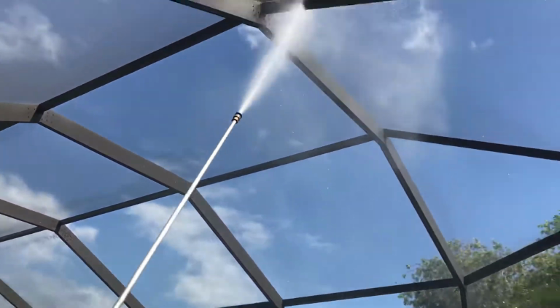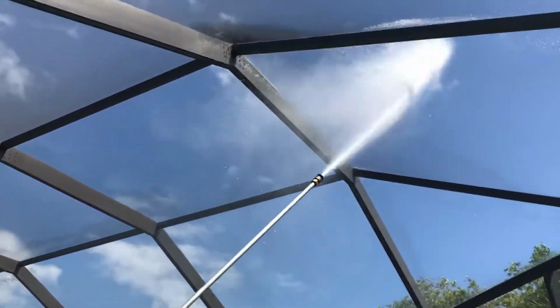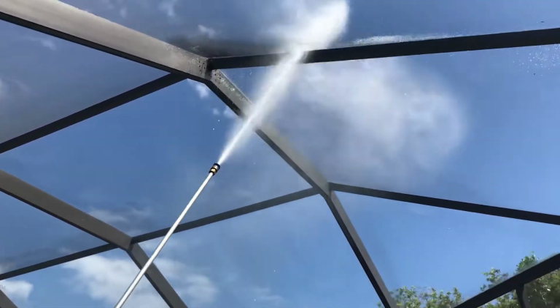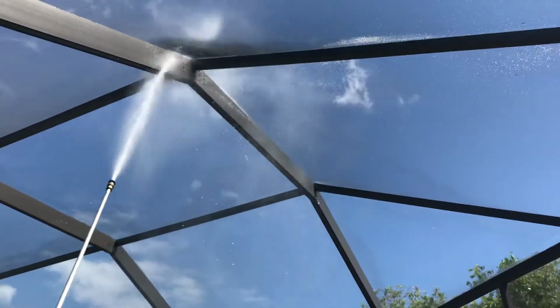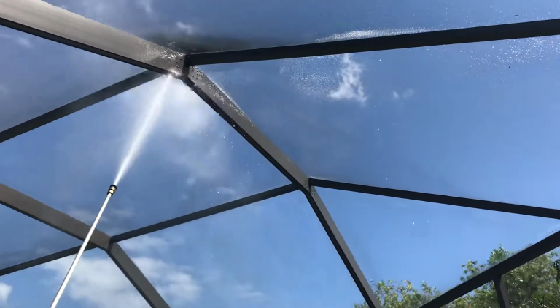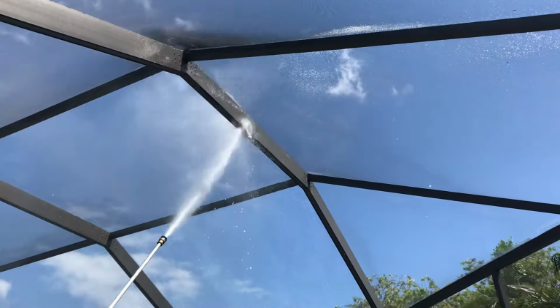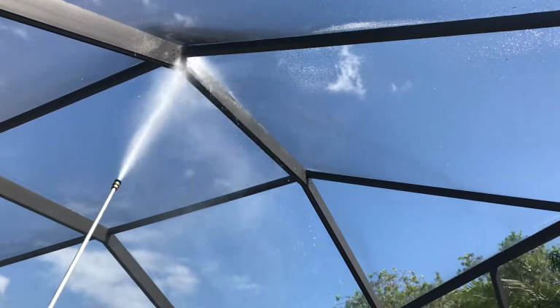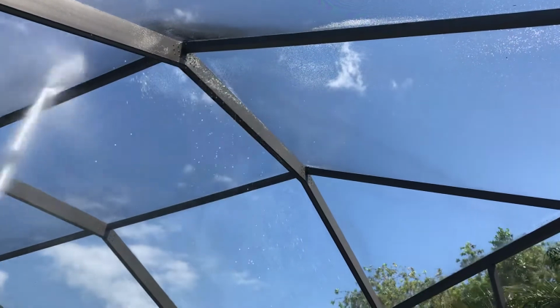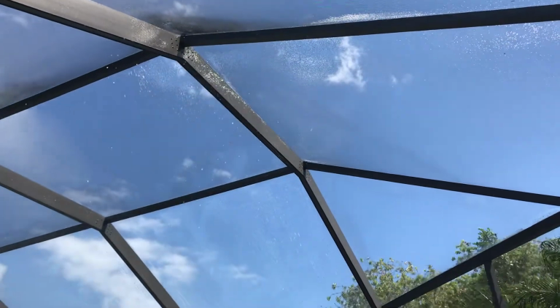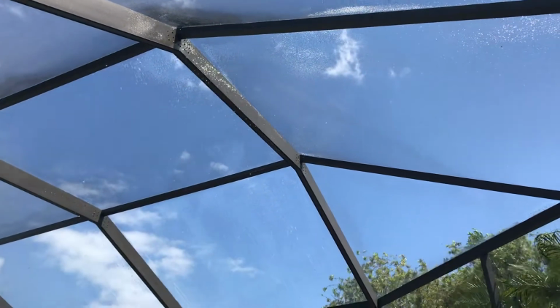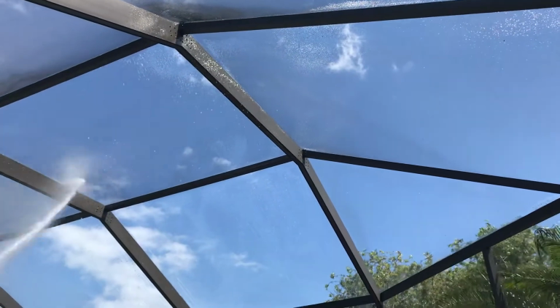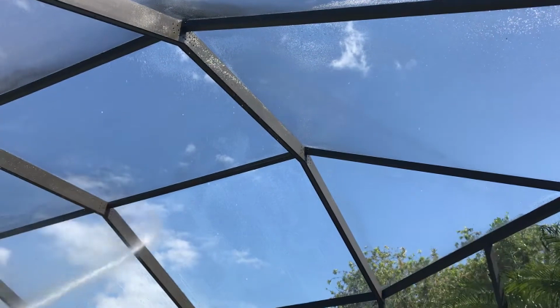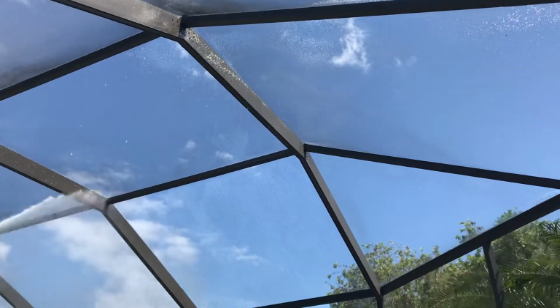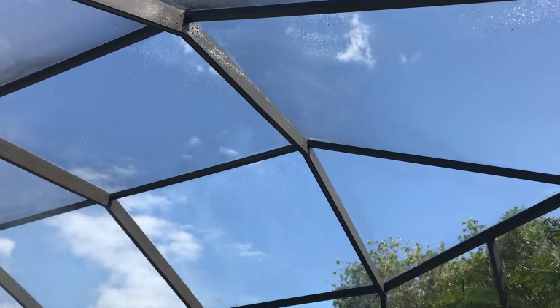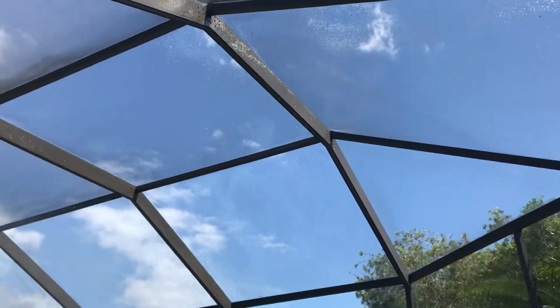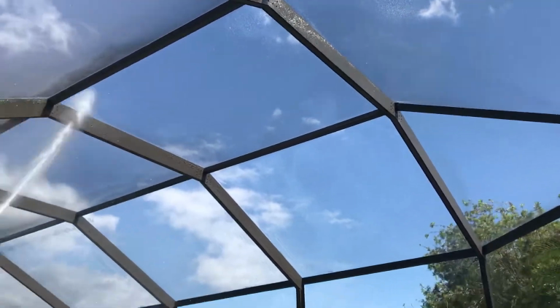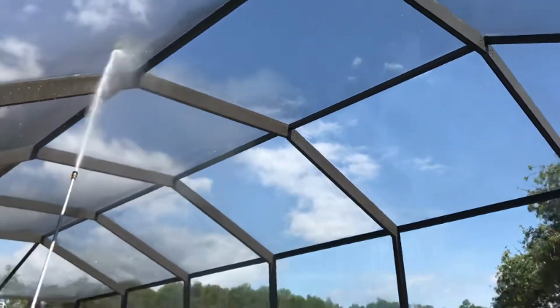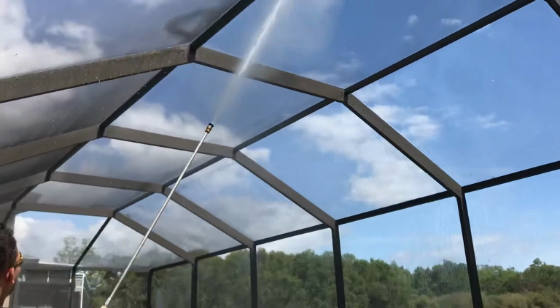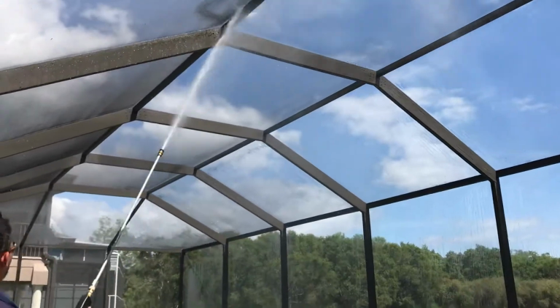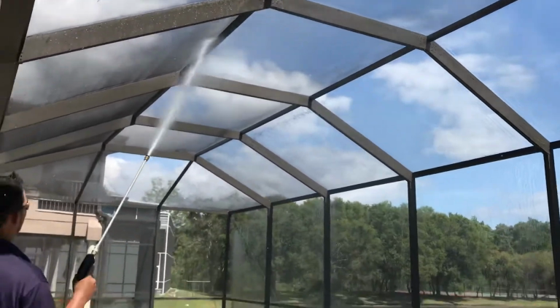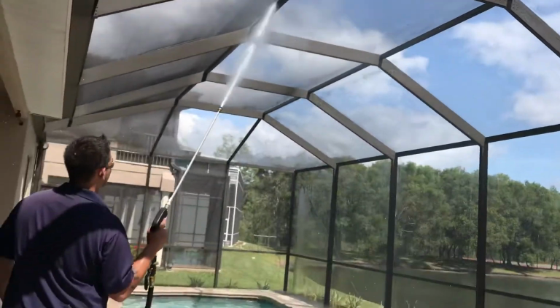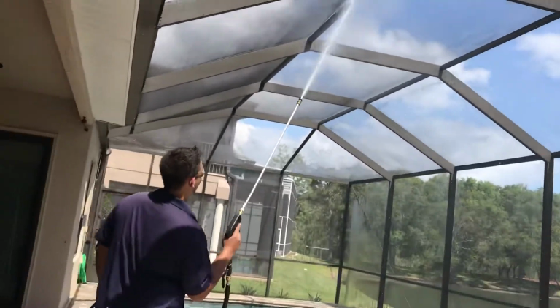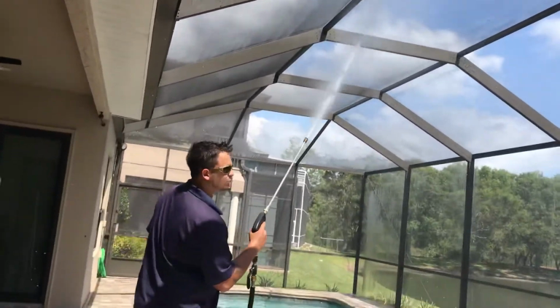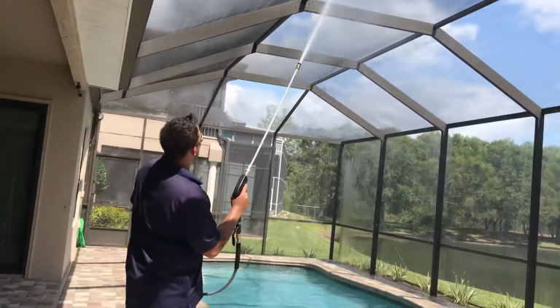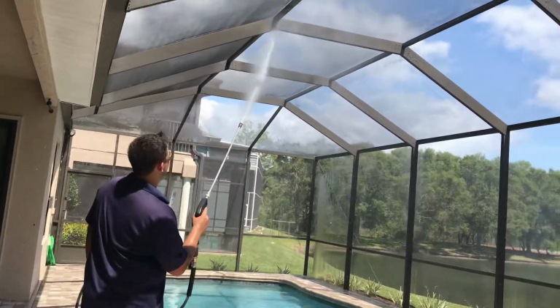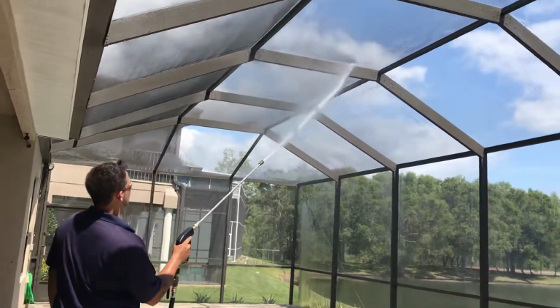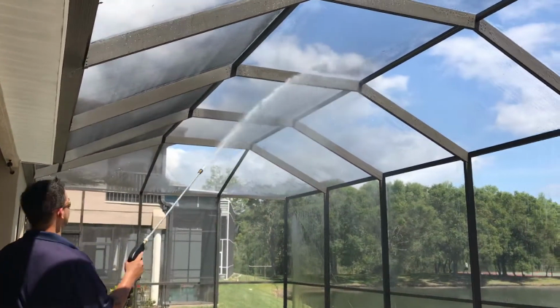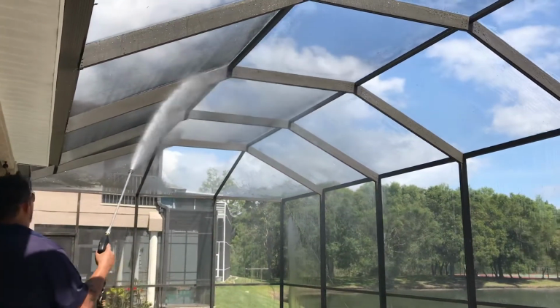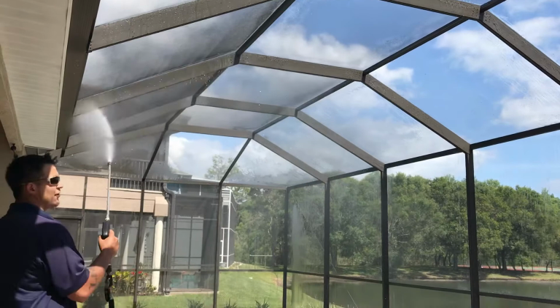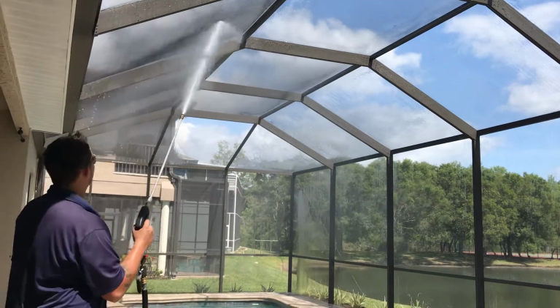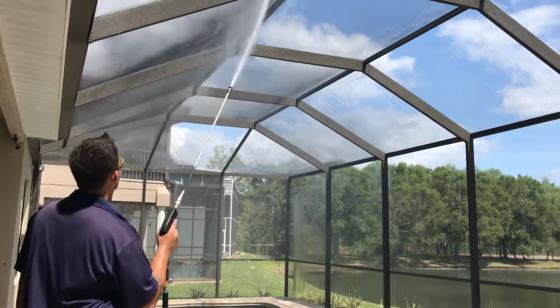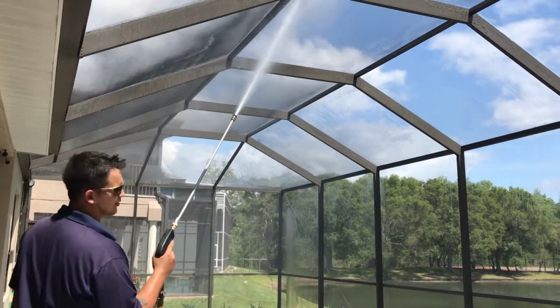Obviously work from the top and work your way down. Right now we're not doing any chemical — this is just a maintenance.